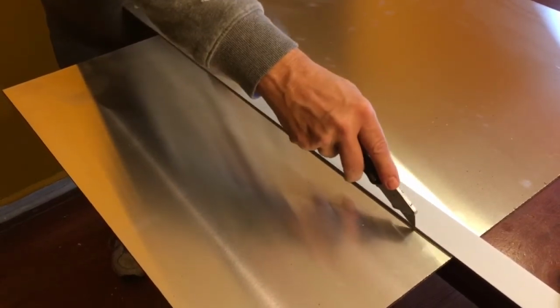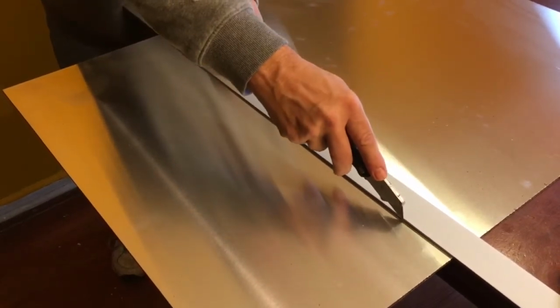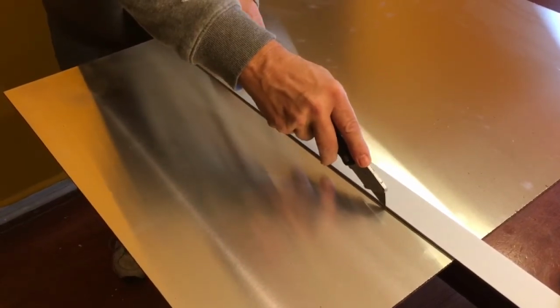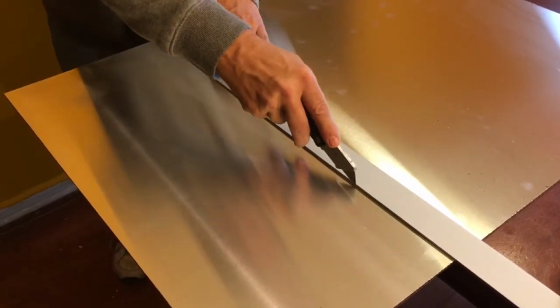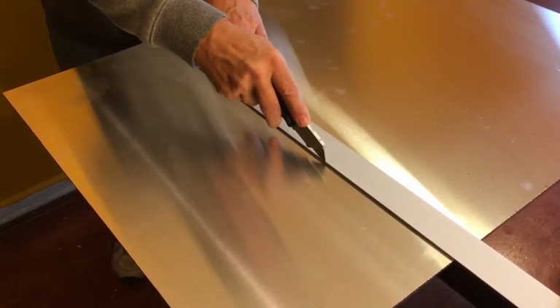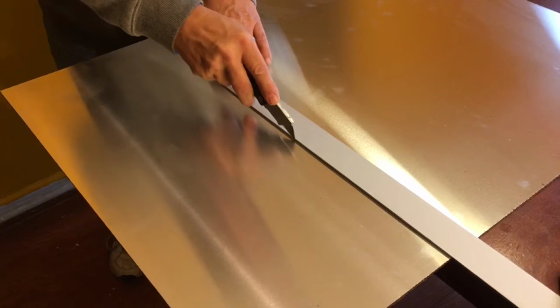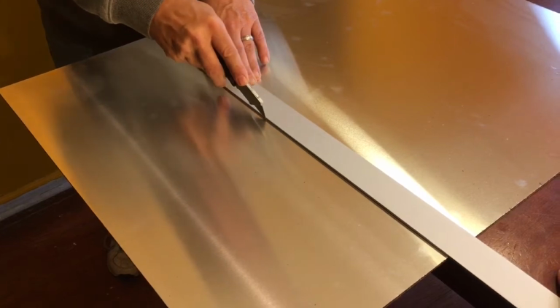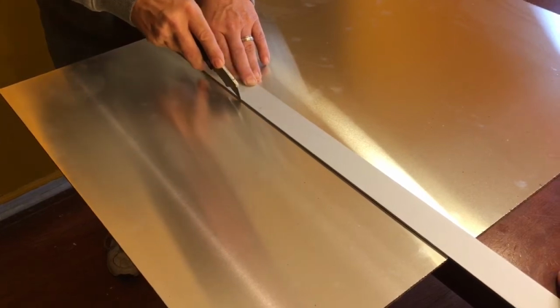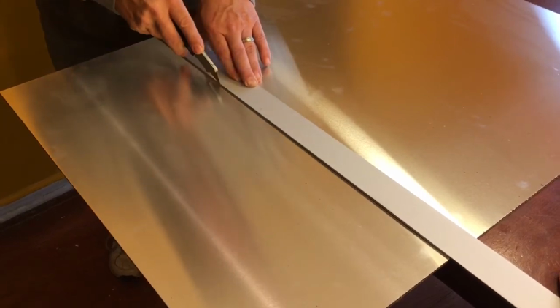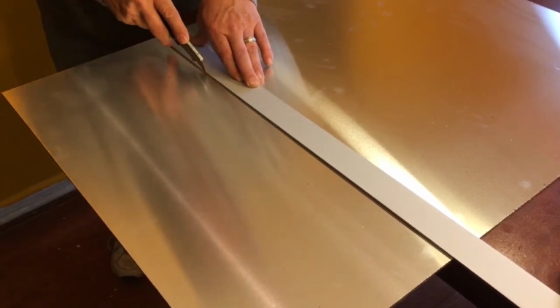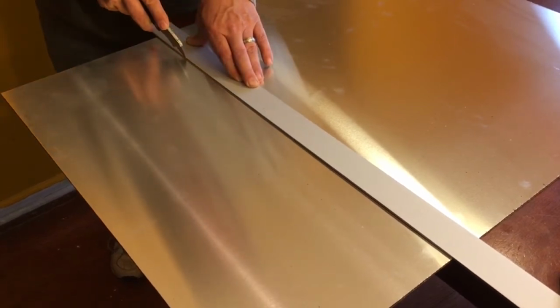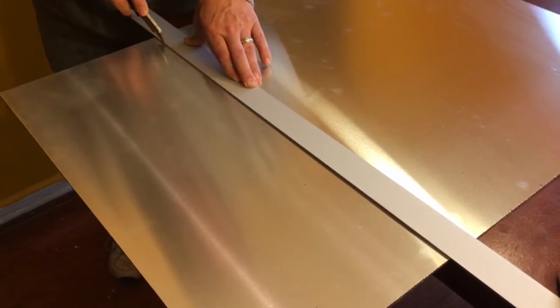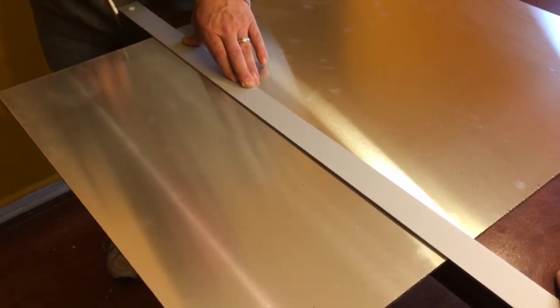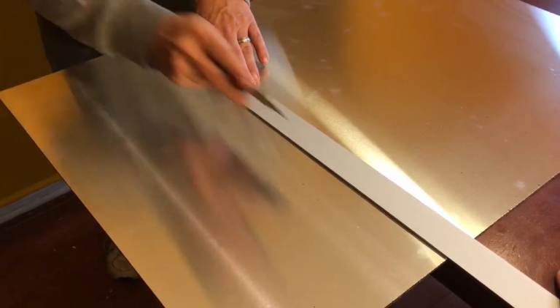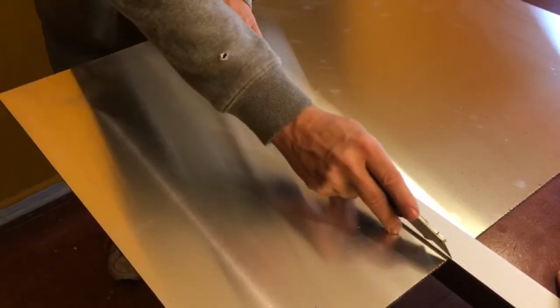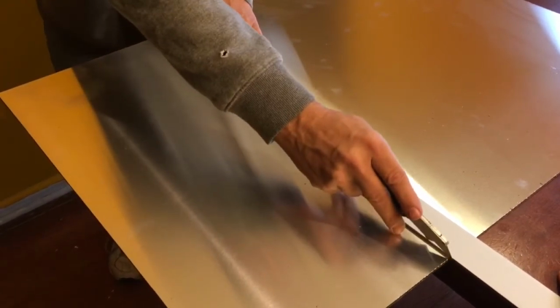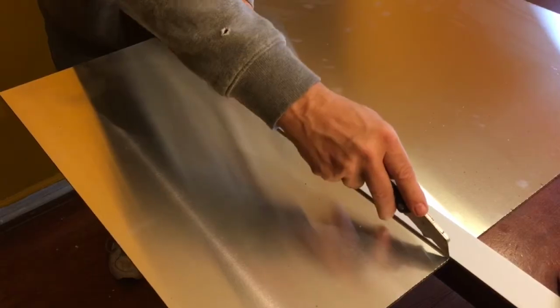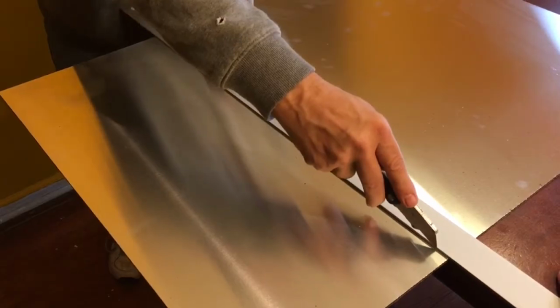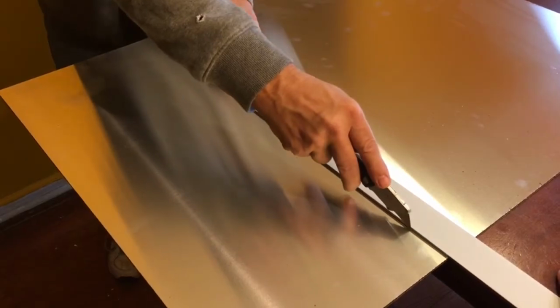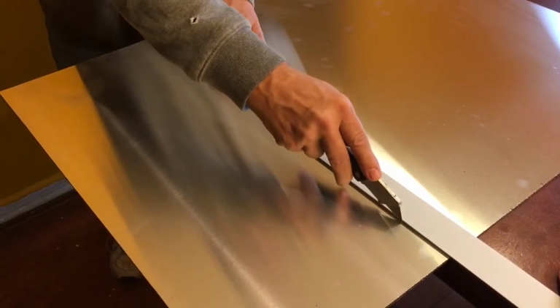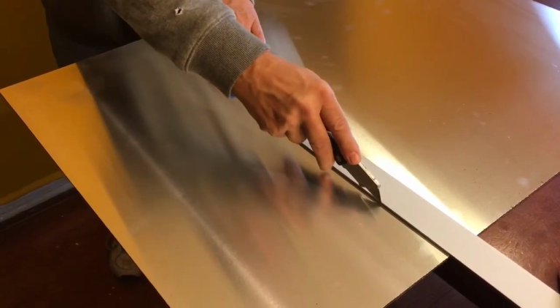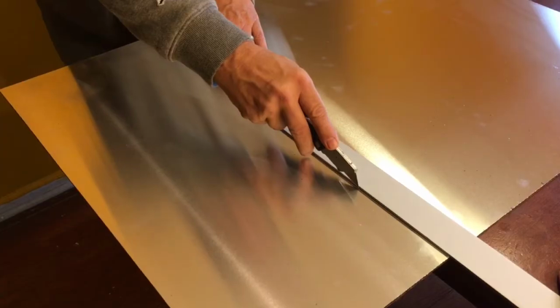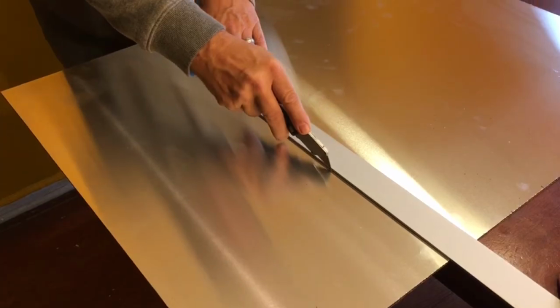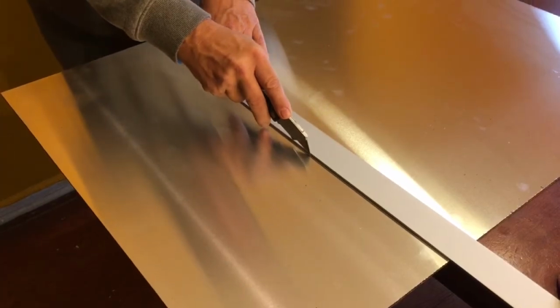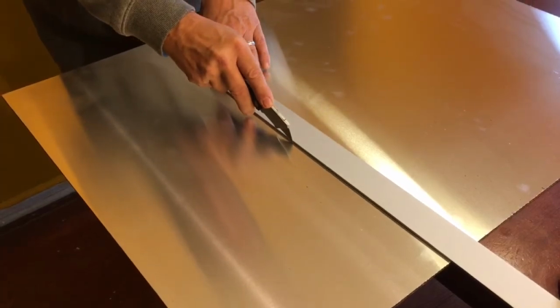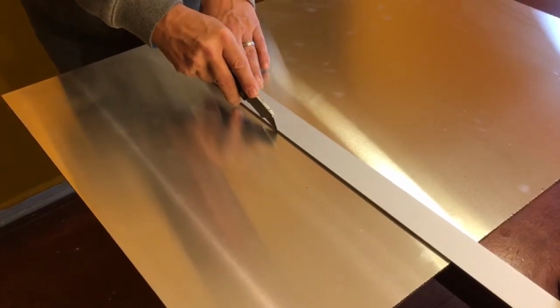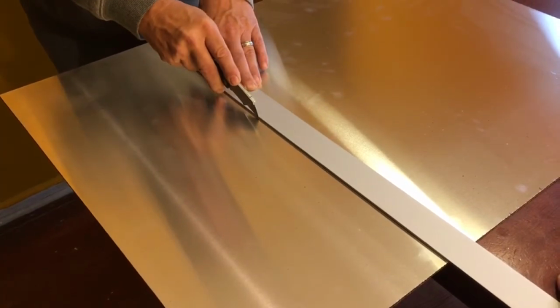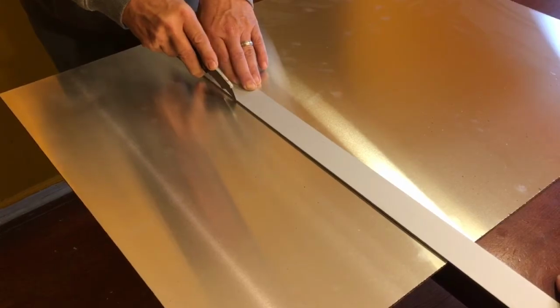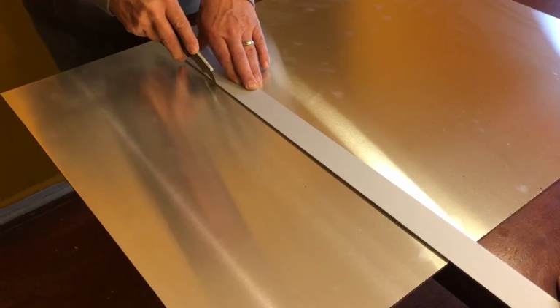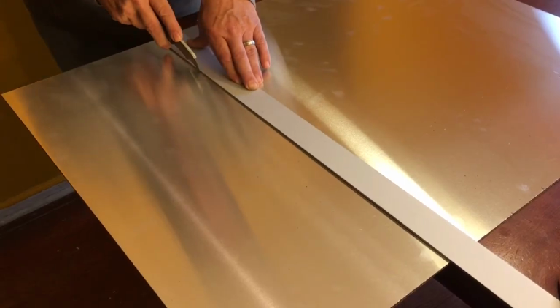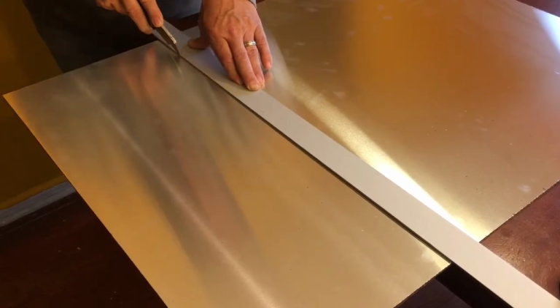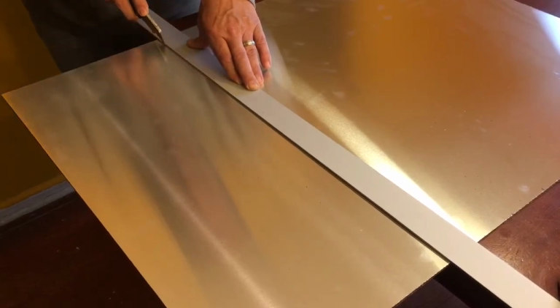The first time you drag that blade through, you will feel when you penetrate the aluminum layer and start getting into the plastic. When you get into the plastic, you can start going a little bit harder with your cut.